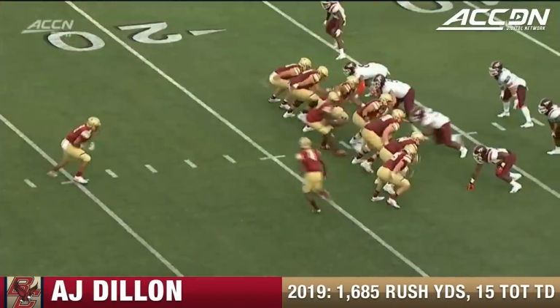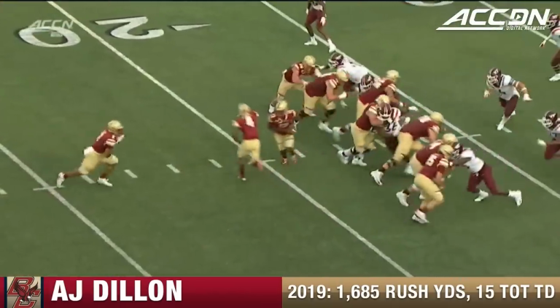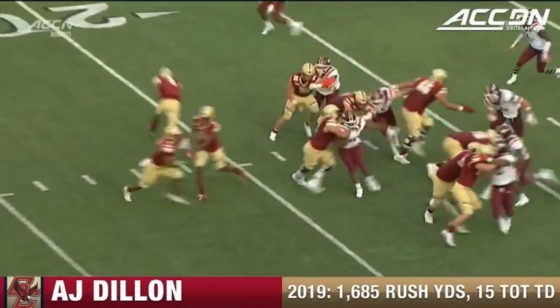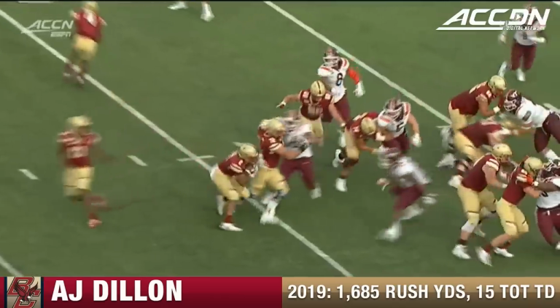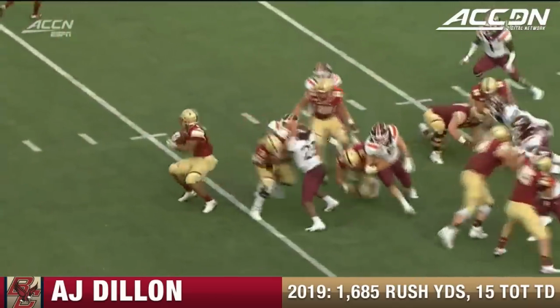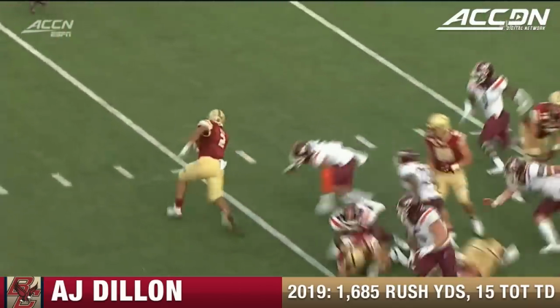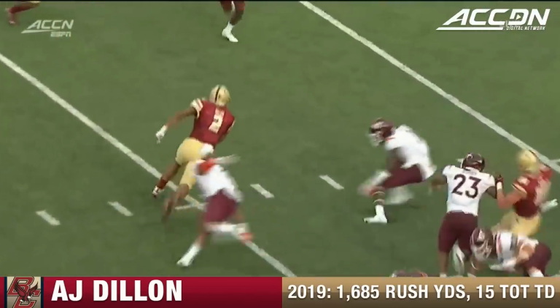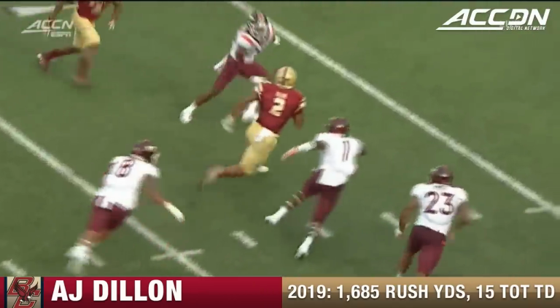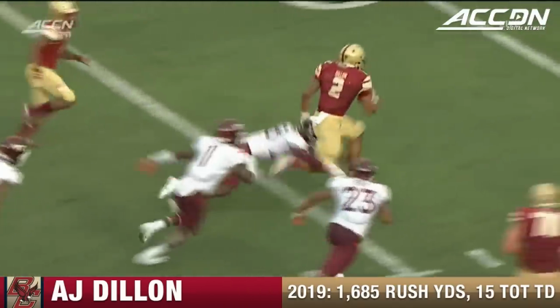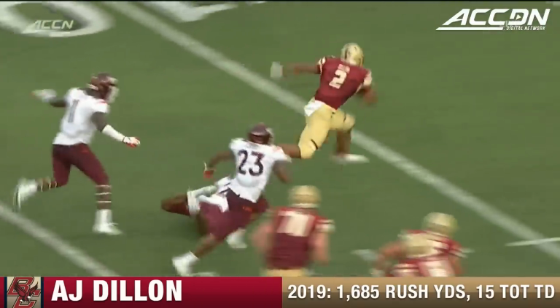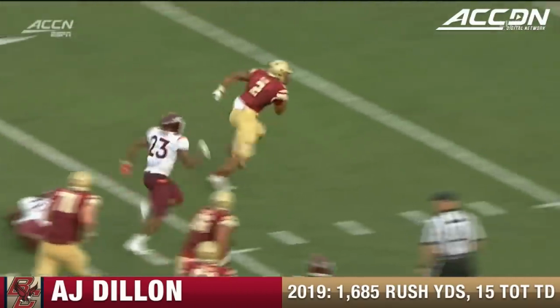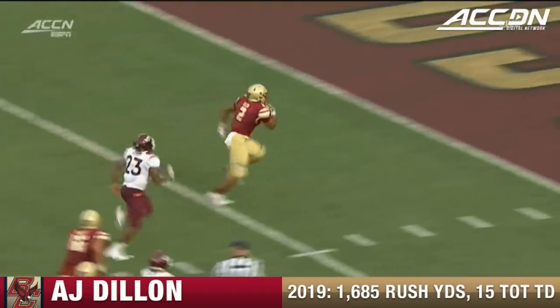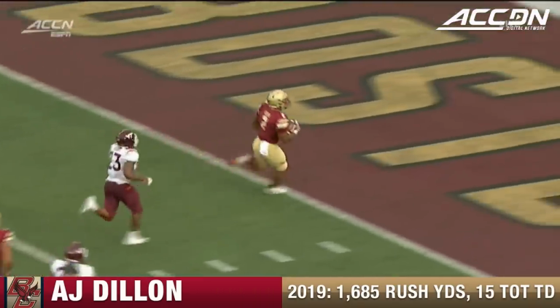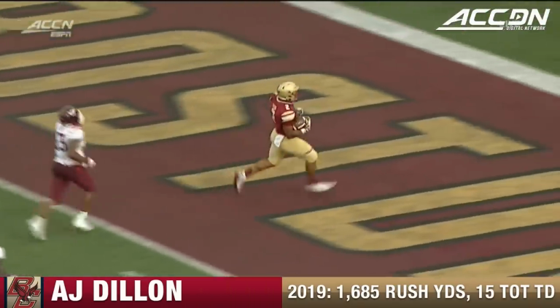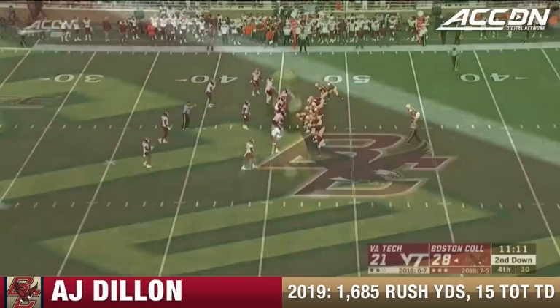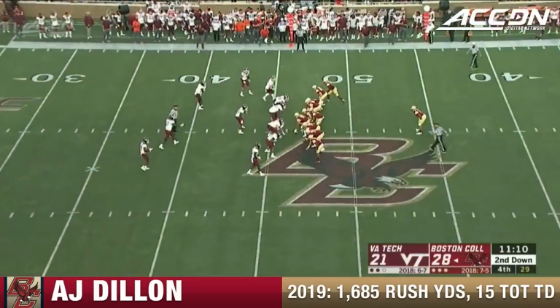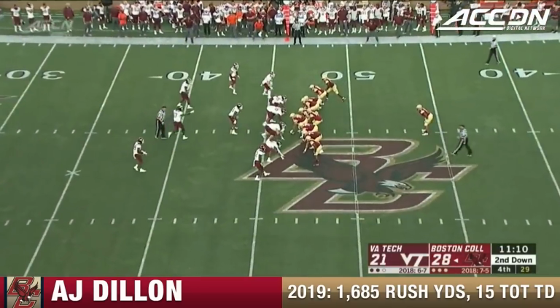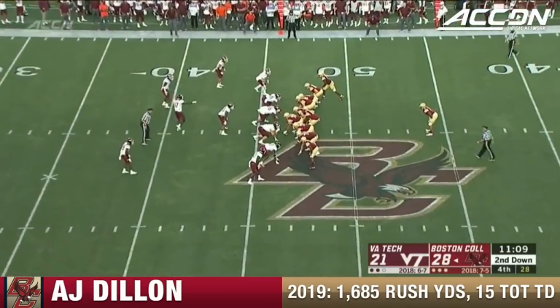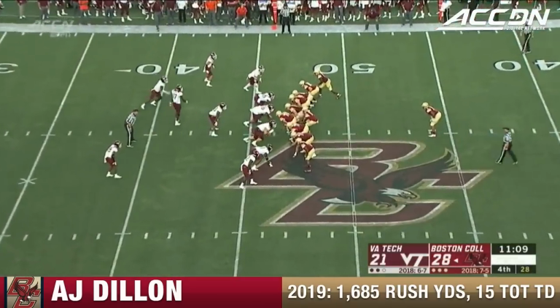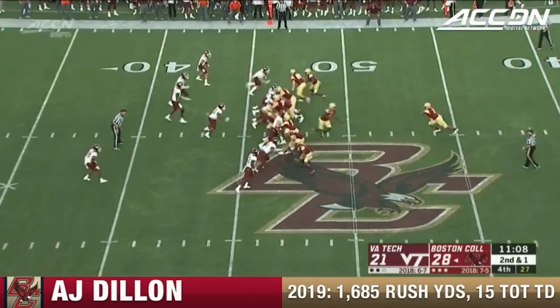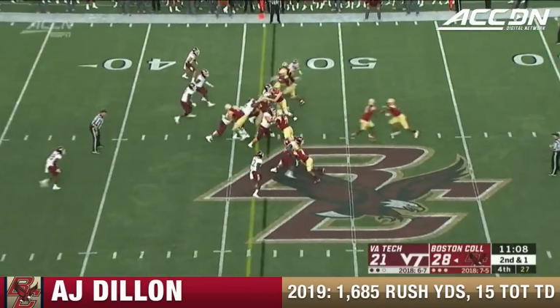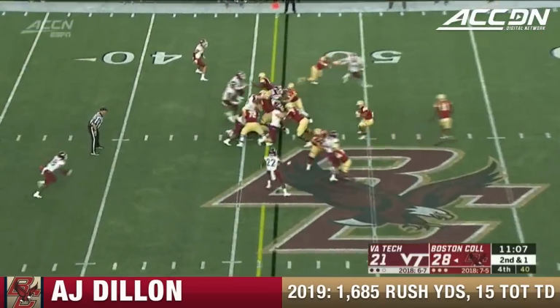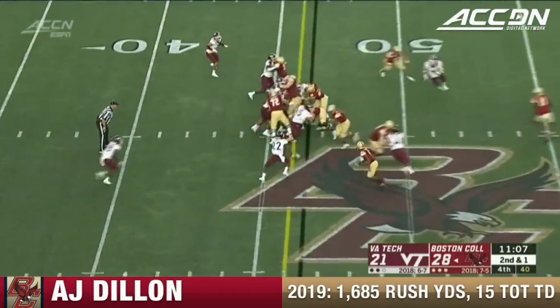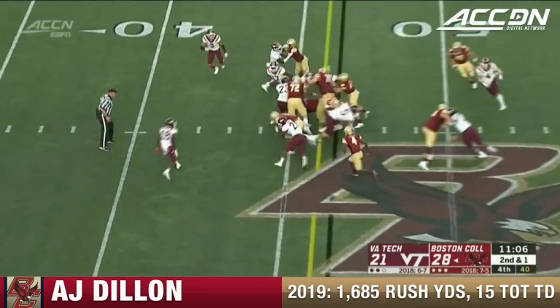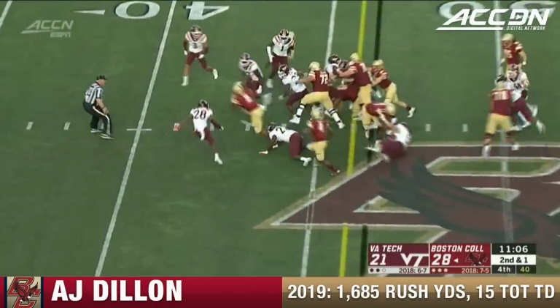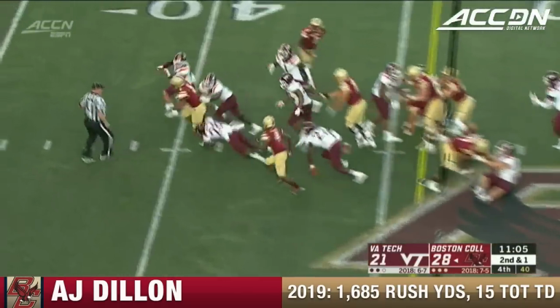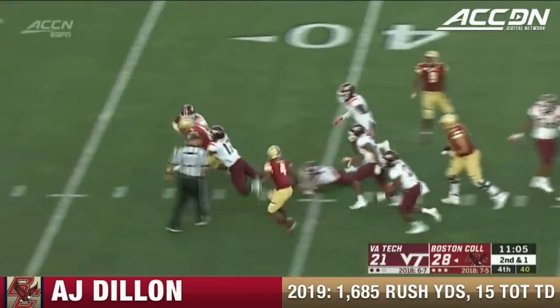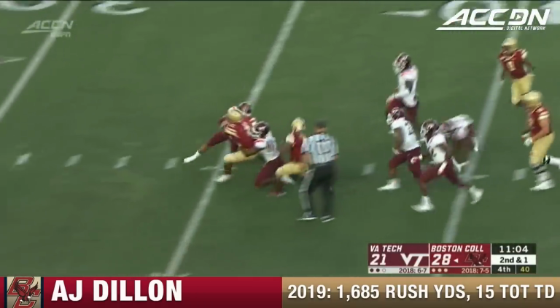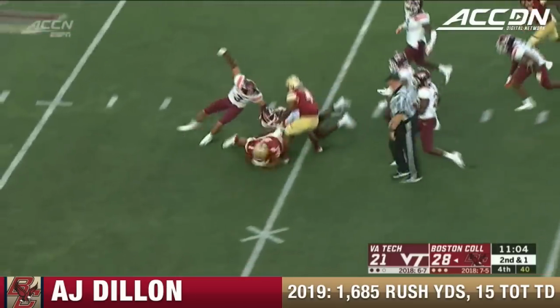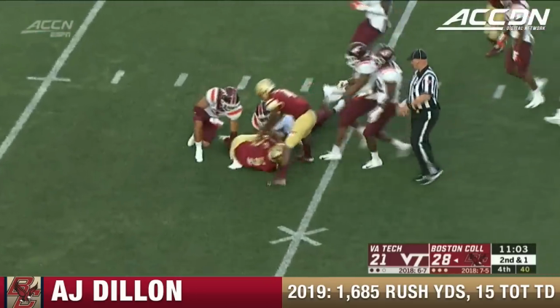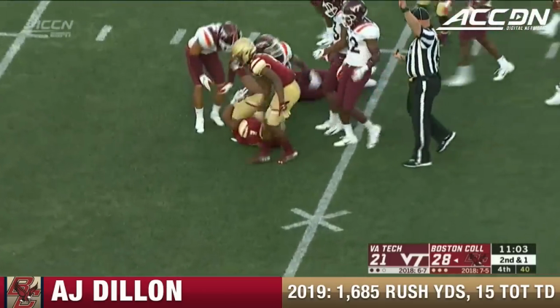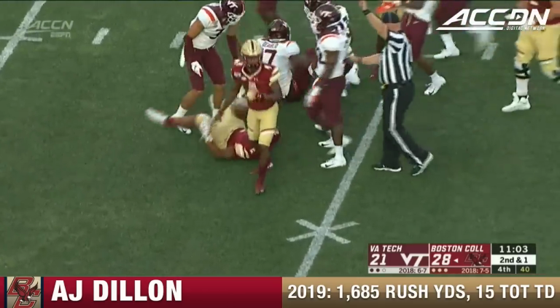Watch him here — he sees this defensive line pushing his offensive line back. He says he's going to go the other direction. Your best player with the ball when 11 guys aren't keying on him at the beginning of the play. Now he's going to run the football, bounces off tacklers, into the secondary — another first down.